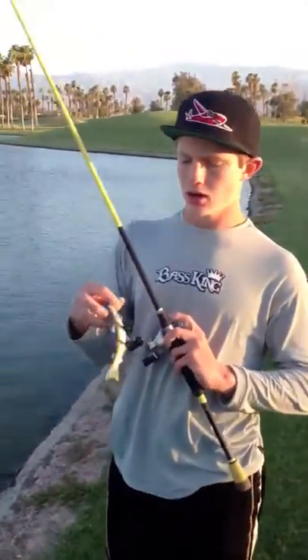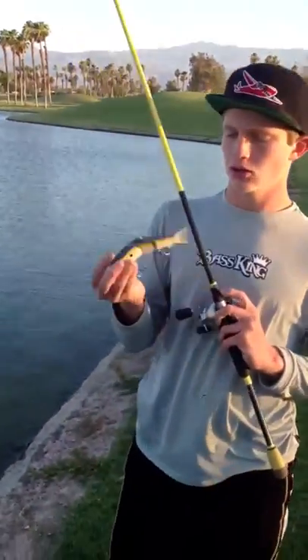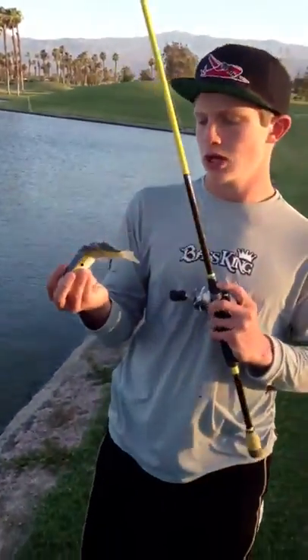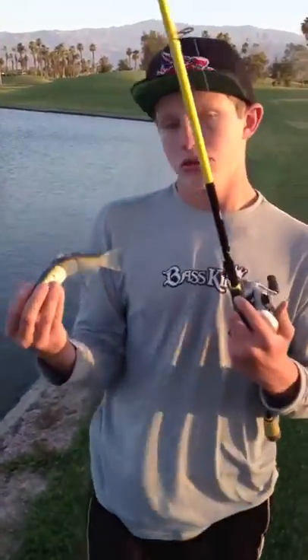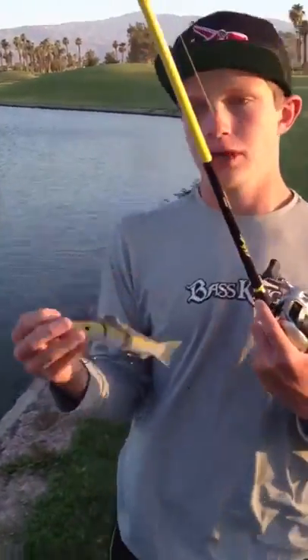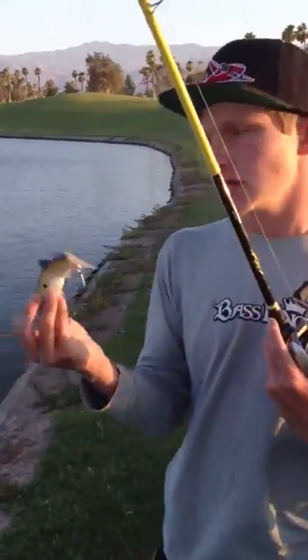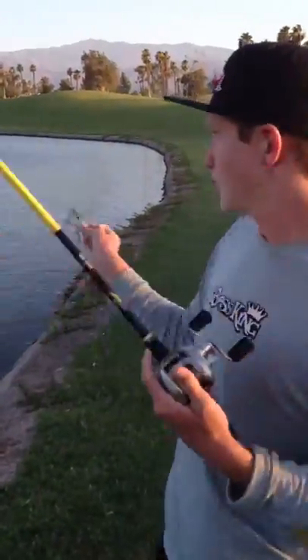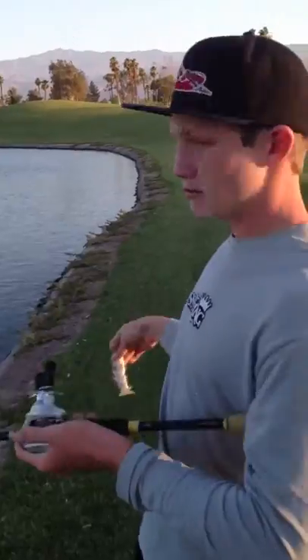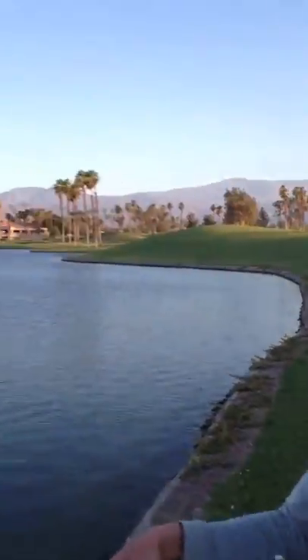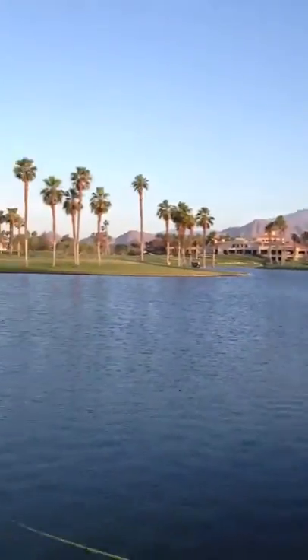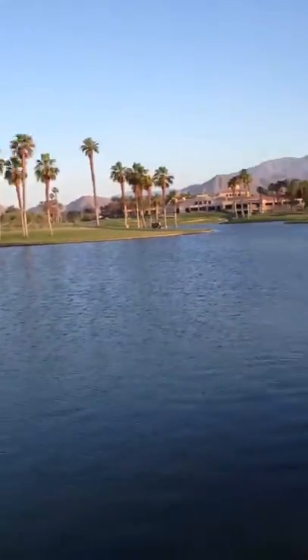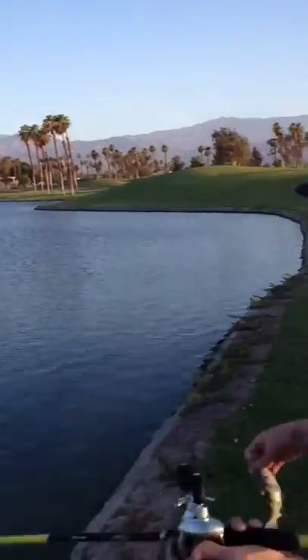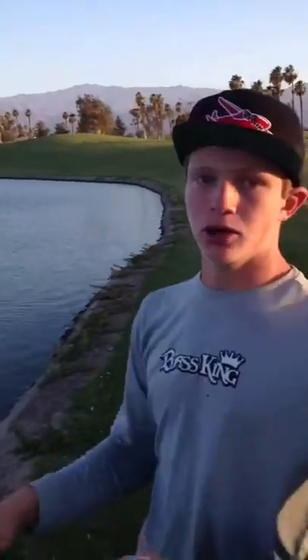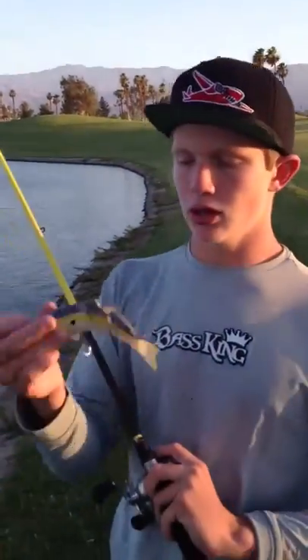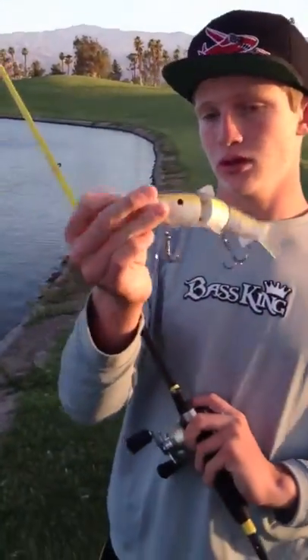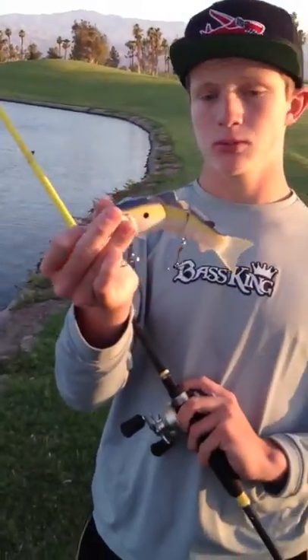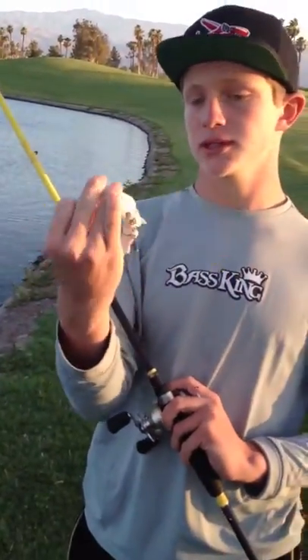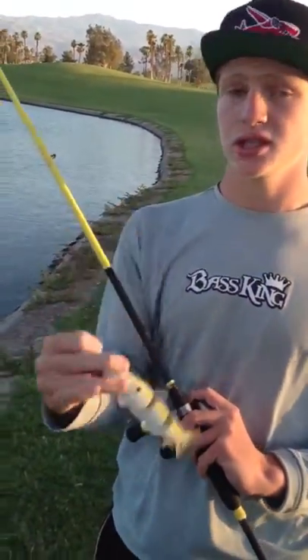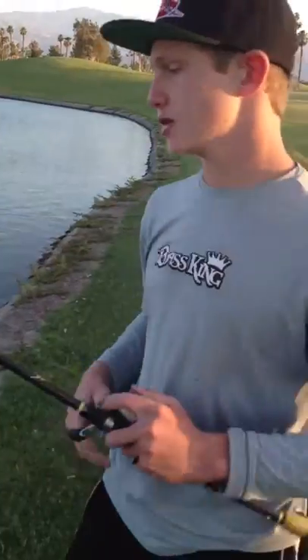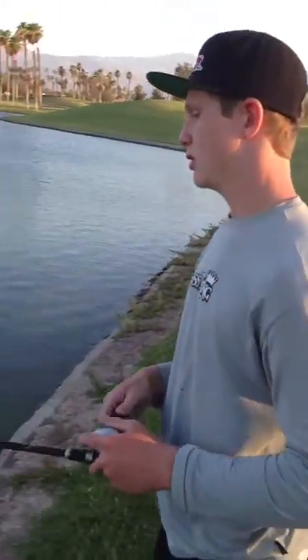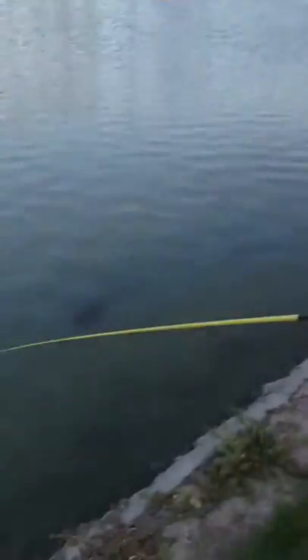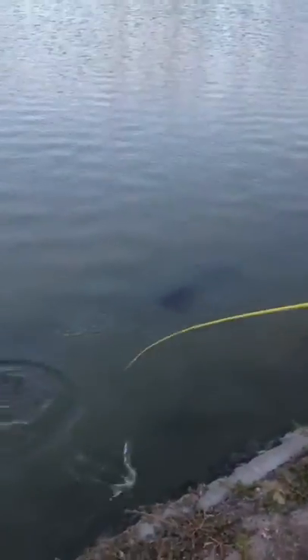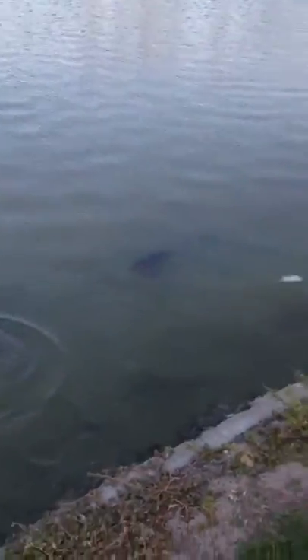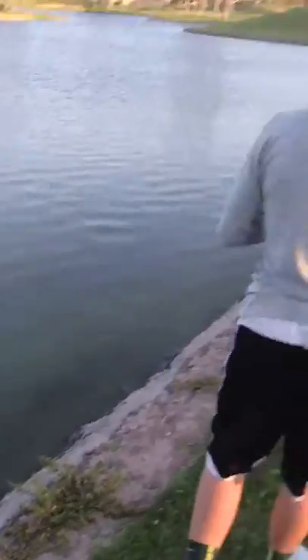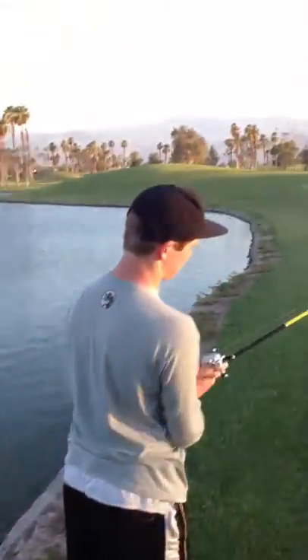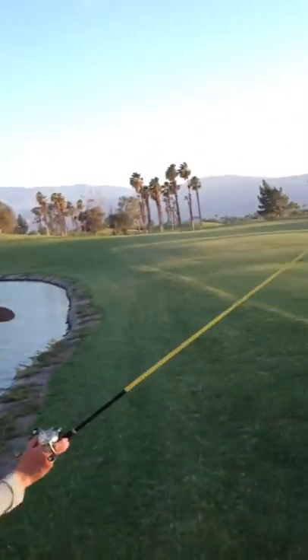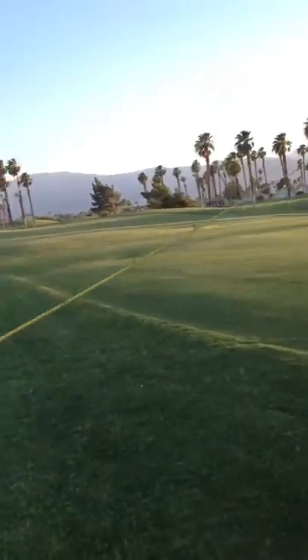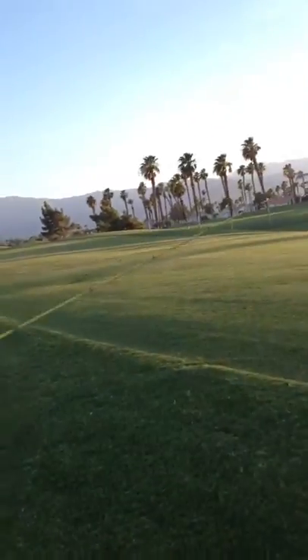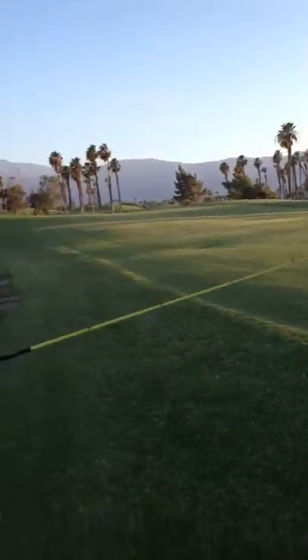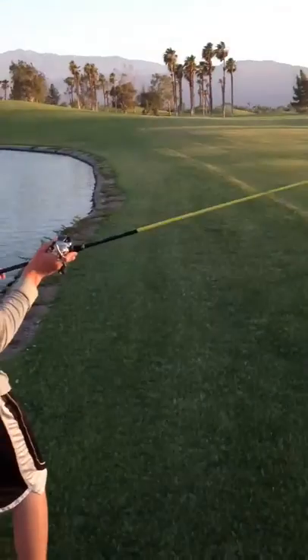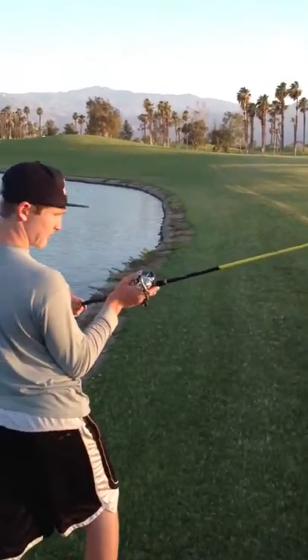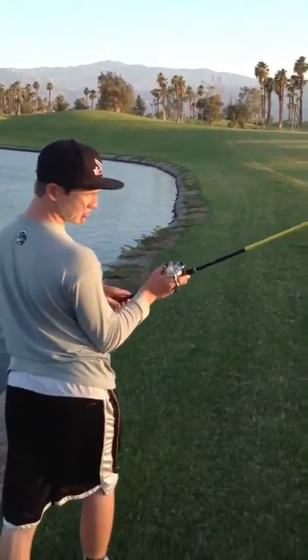Alright, so here's what we're doing here with Palm Desert. We're getting an evening bite here on the Spro Swim Baits, 6 inches in a Sexy Lavender Shad. I'm fishing 50 pound braid with a 7'2" fast action rod.